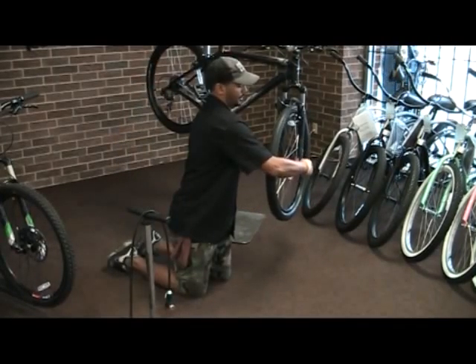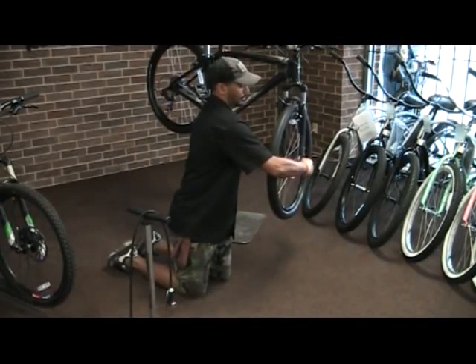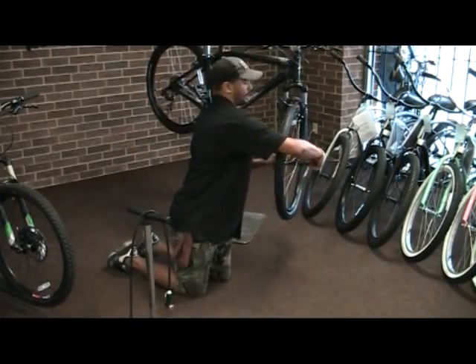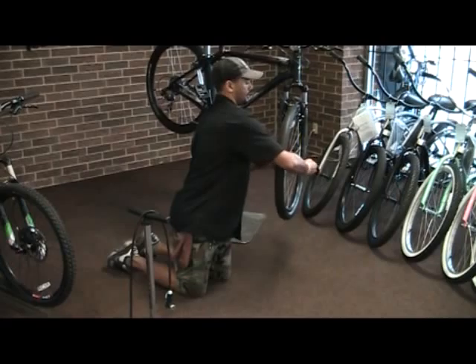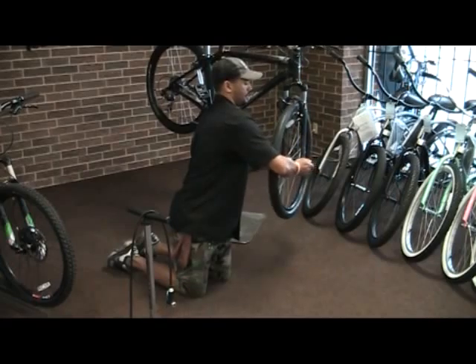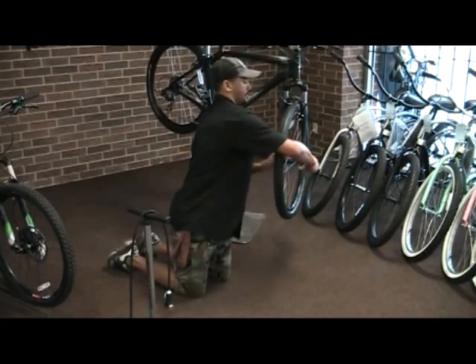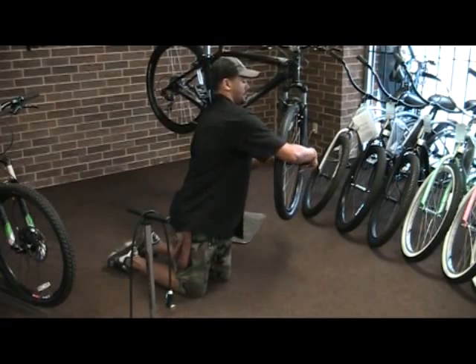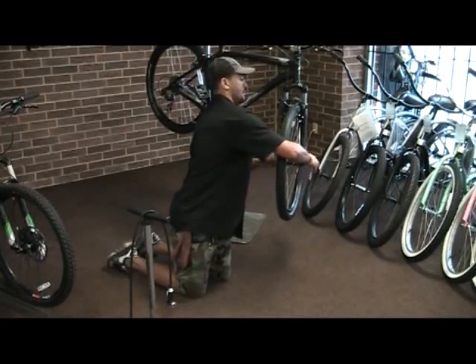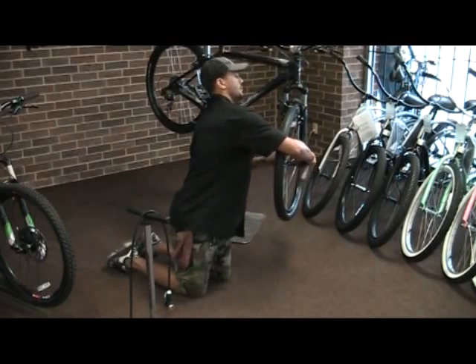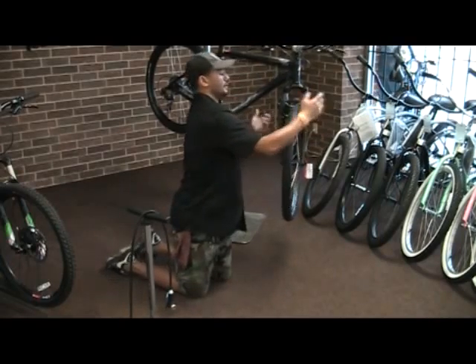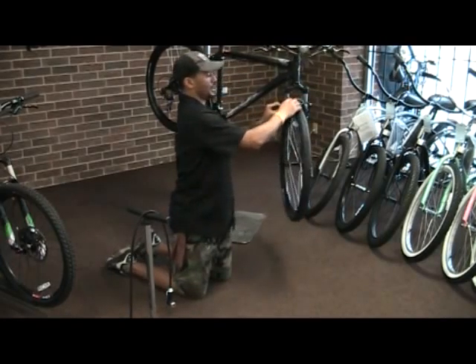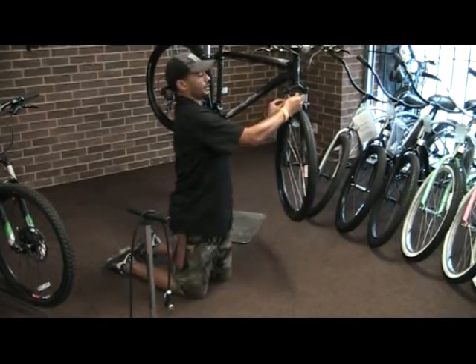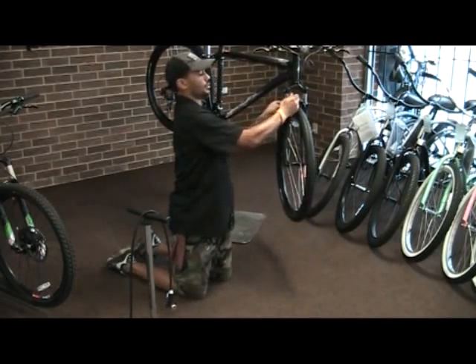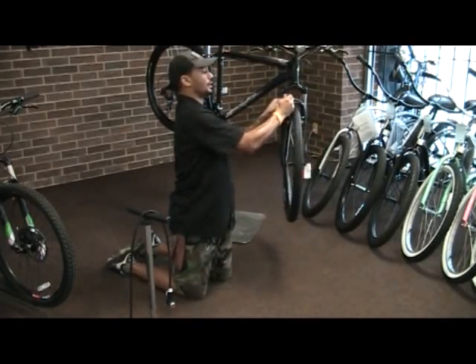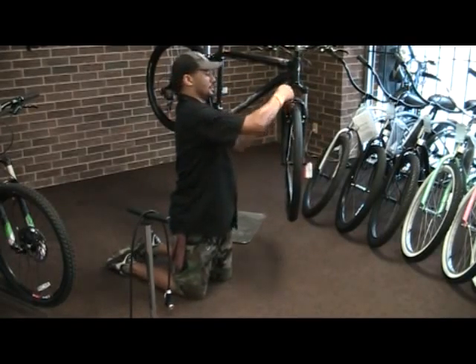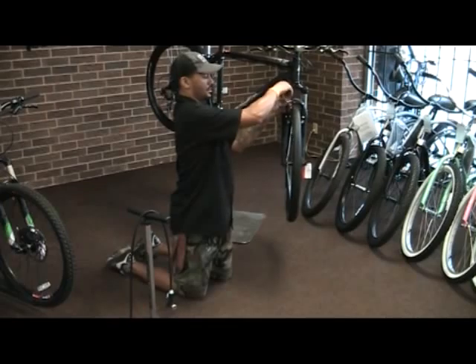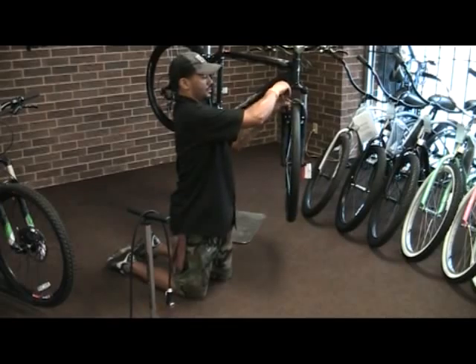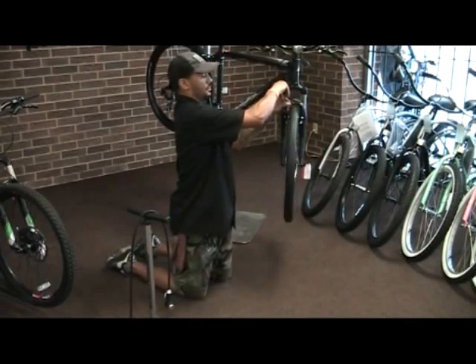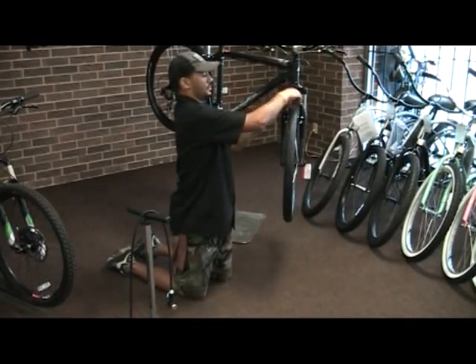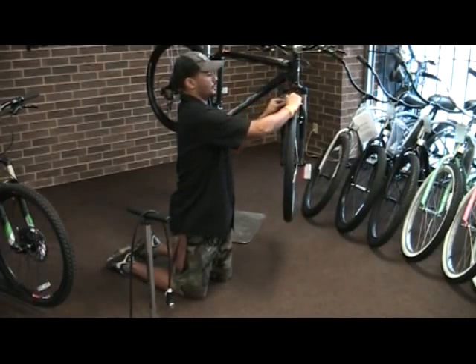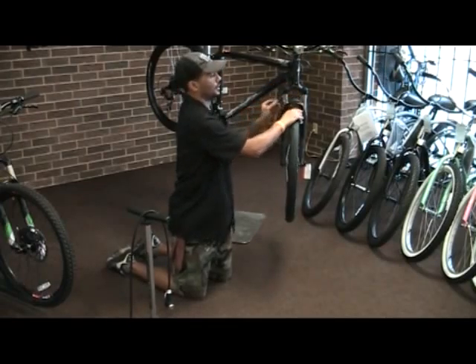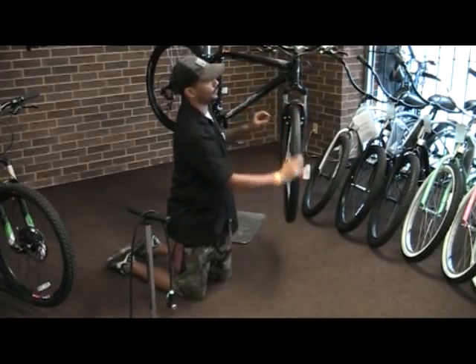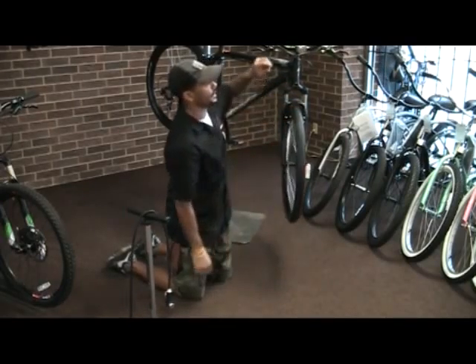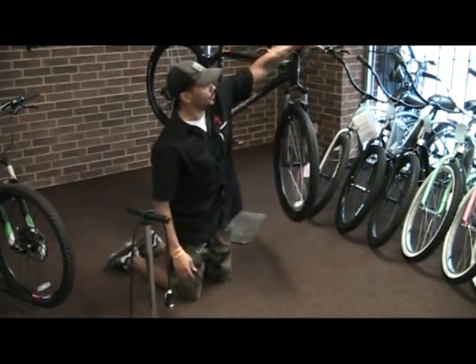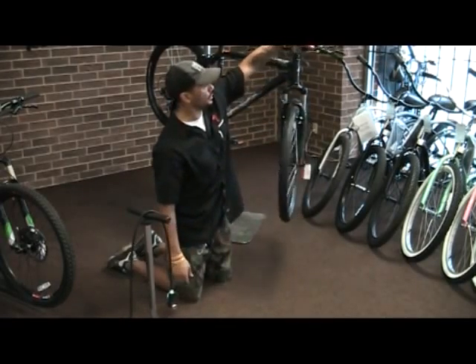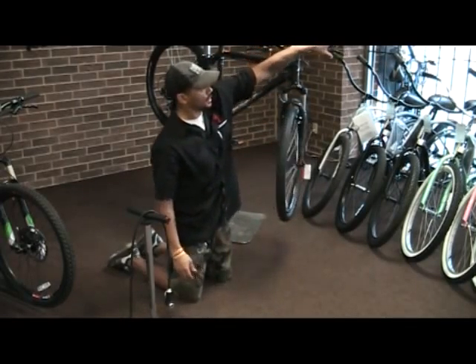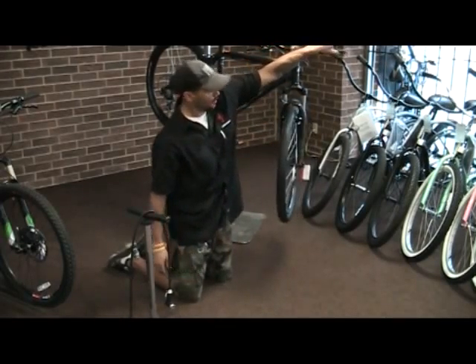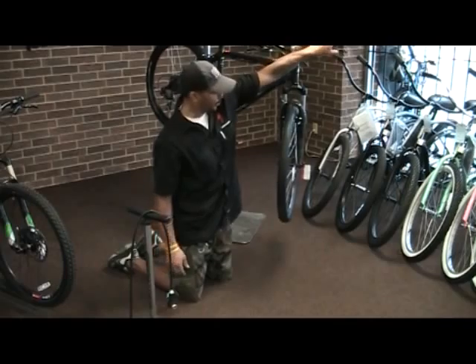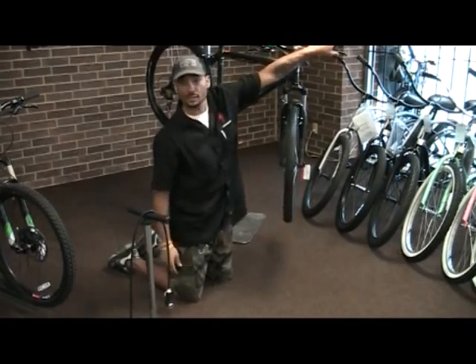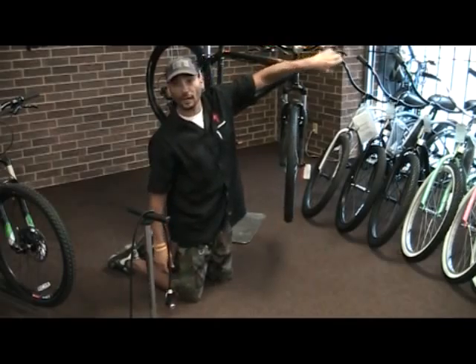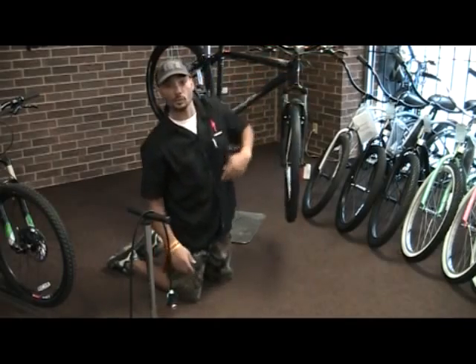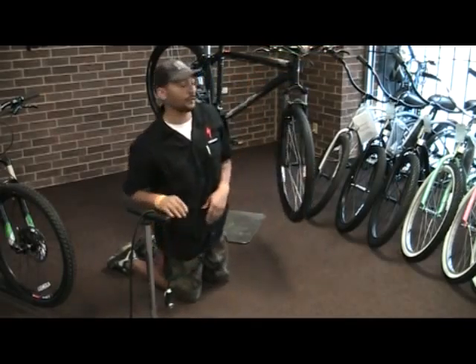Once you've done that, it's a matter of just reinstalling the tire. Retighten your quick release. Make sure to reconnect your brake. Once you've done that, spin the wheel and pull your brakes just to verify everything's working correctly.